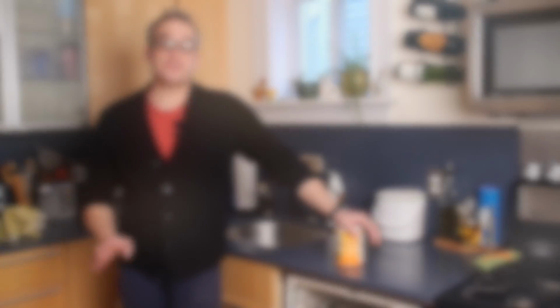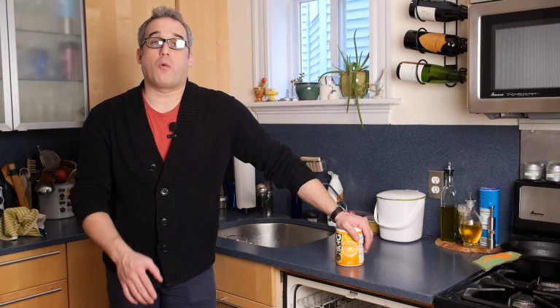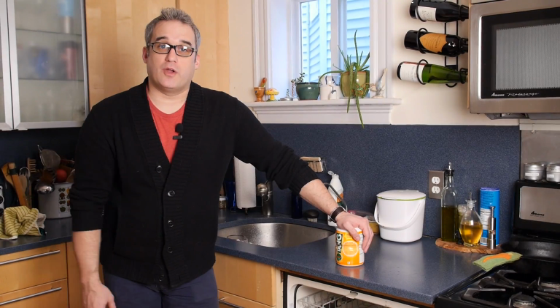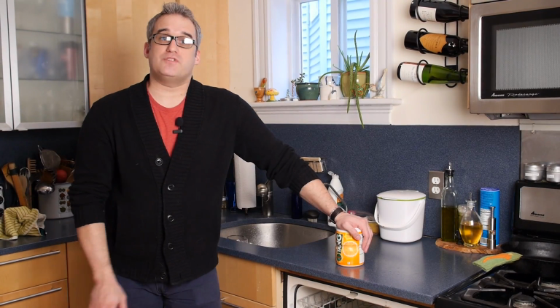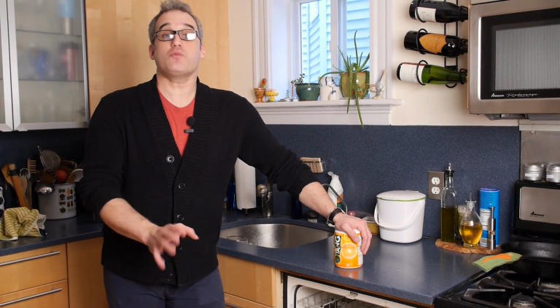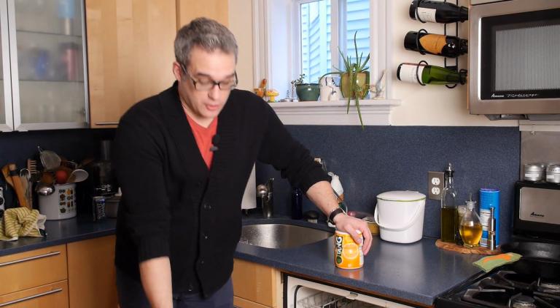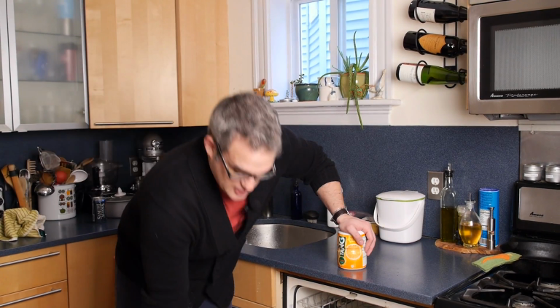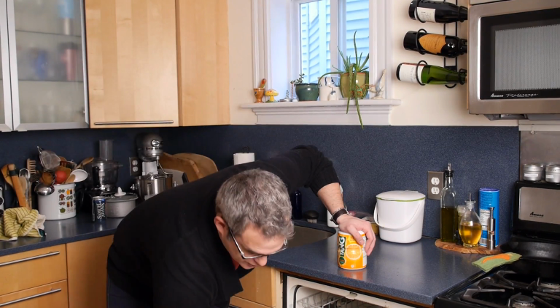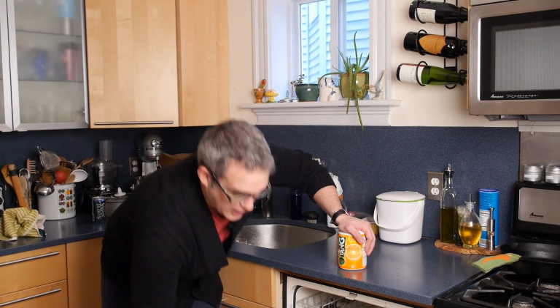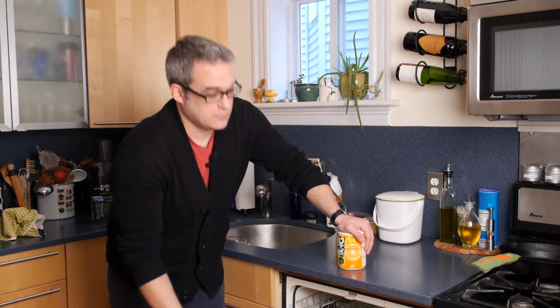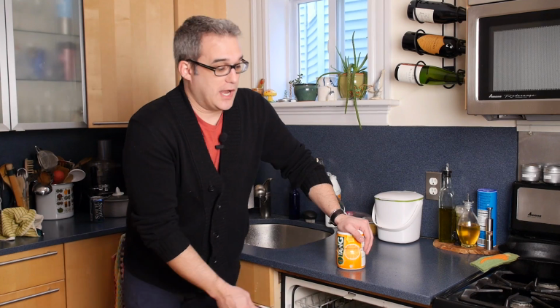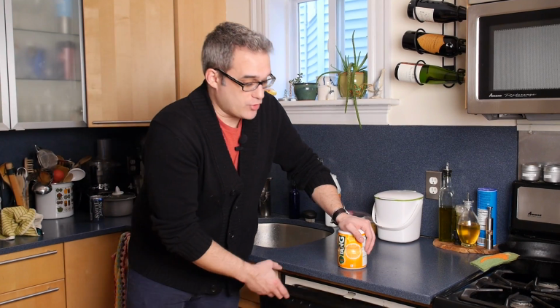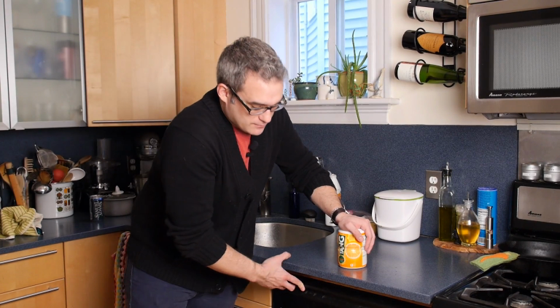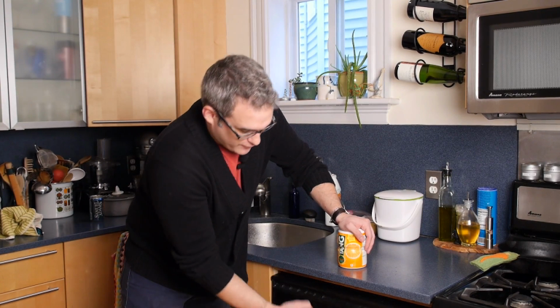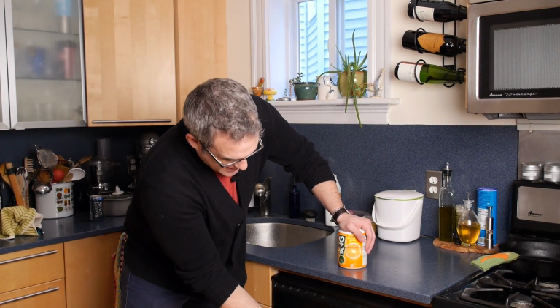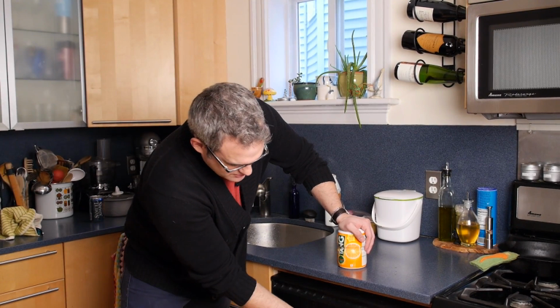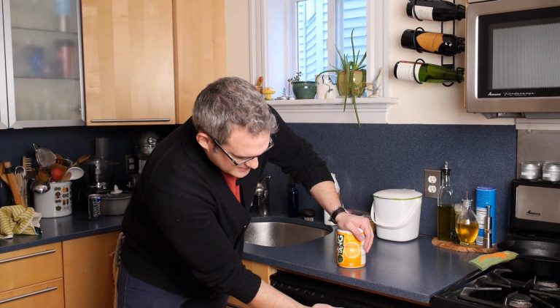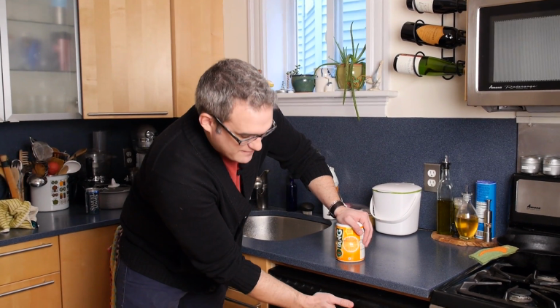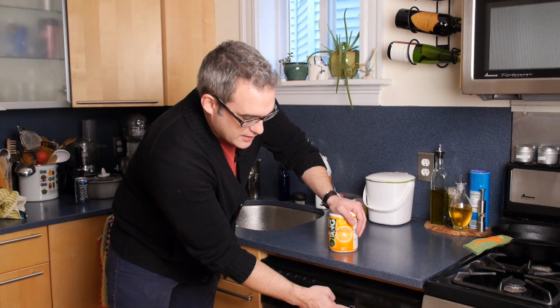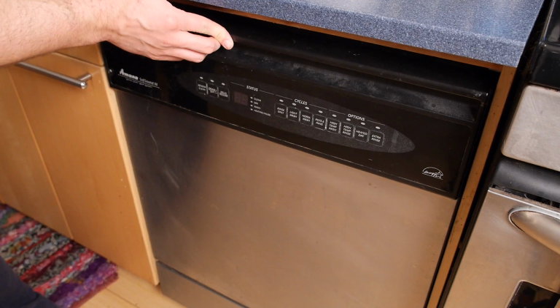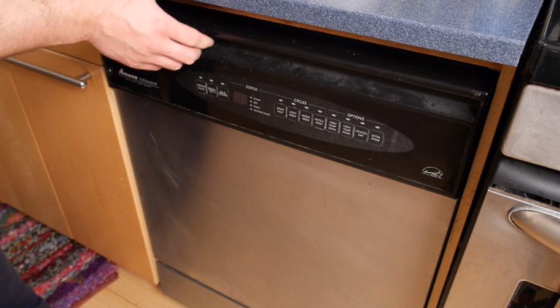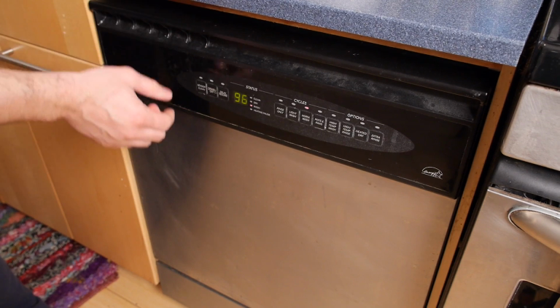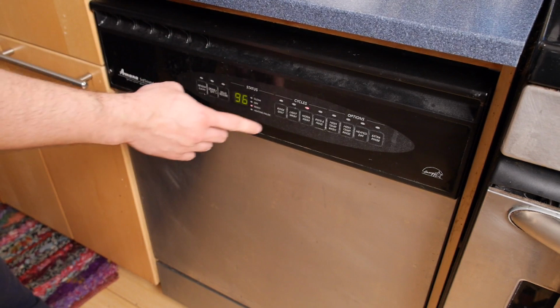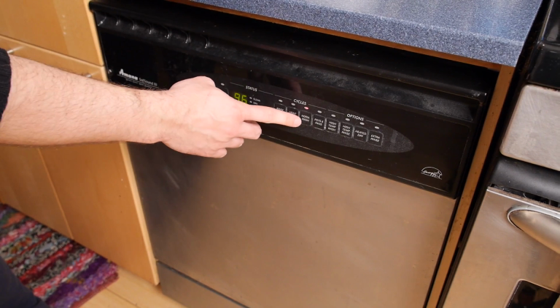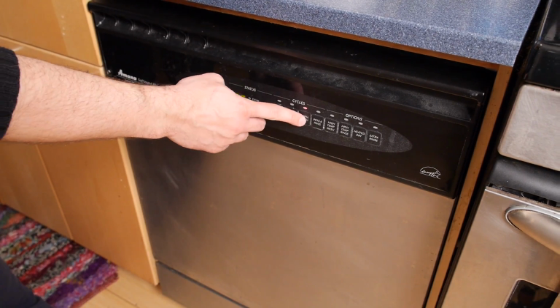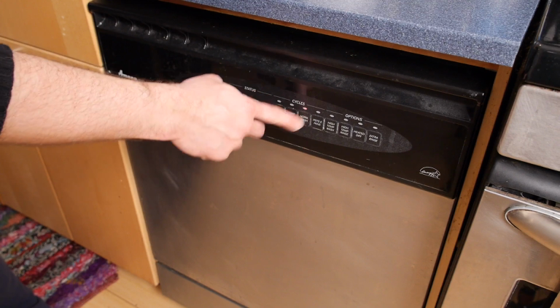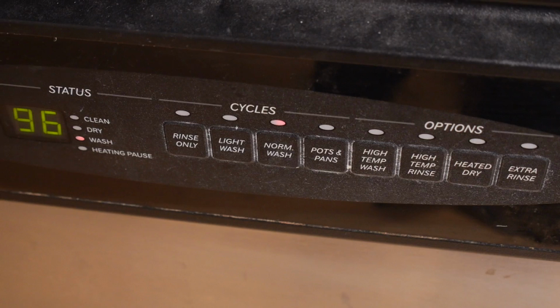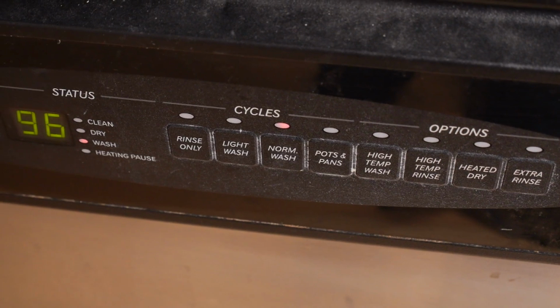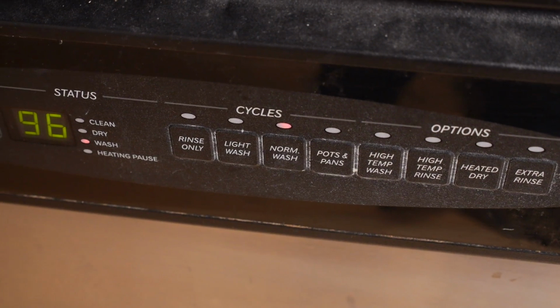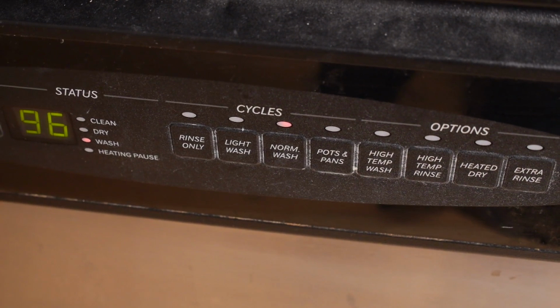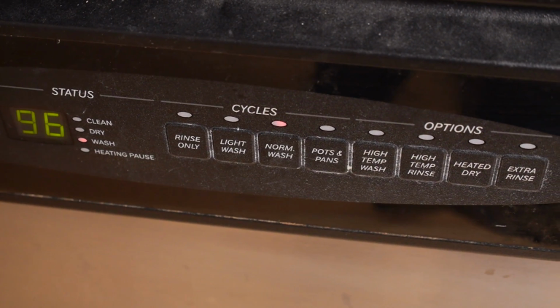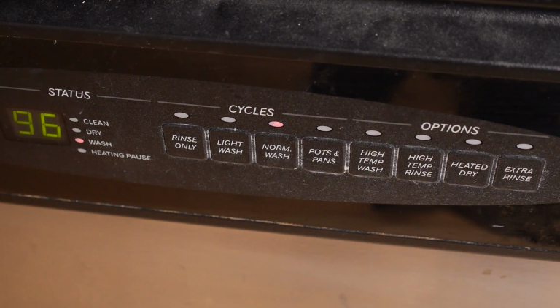Once you've got hot water in the pipes, you want to close the dishwasher up and run it for about six to seven minutes — normal cycle, no dishes, no Tang, completely empty.